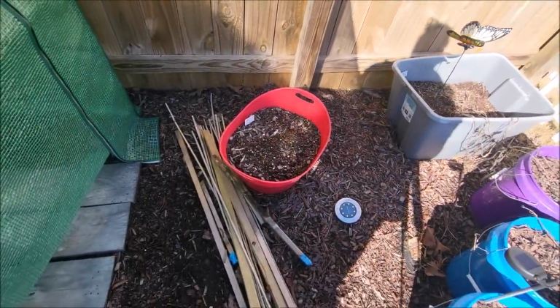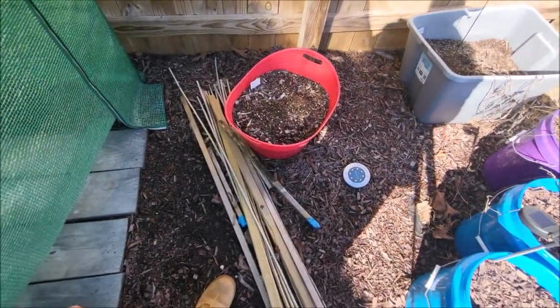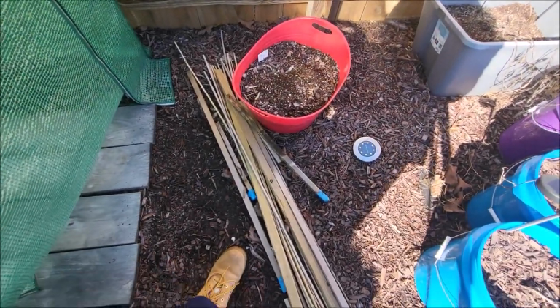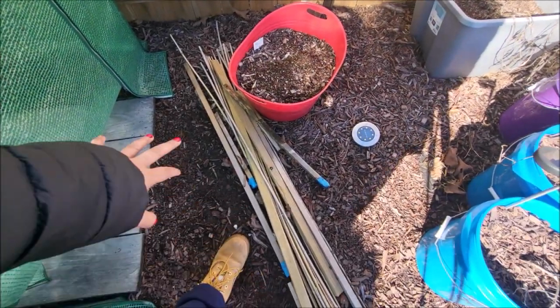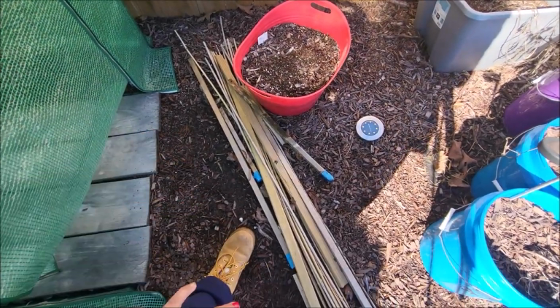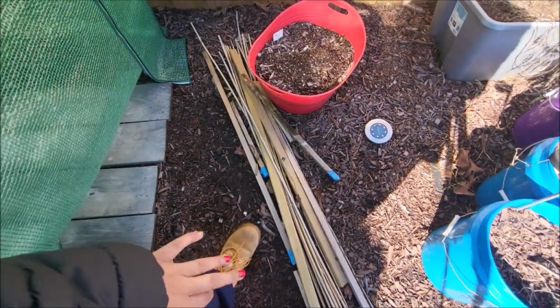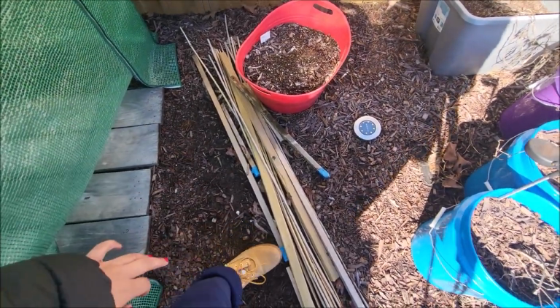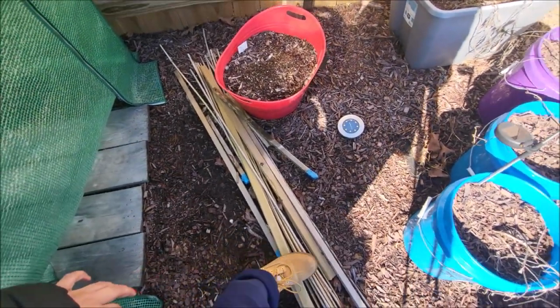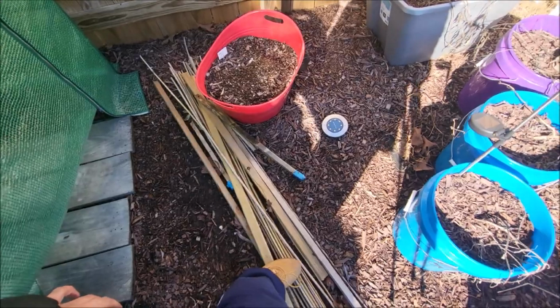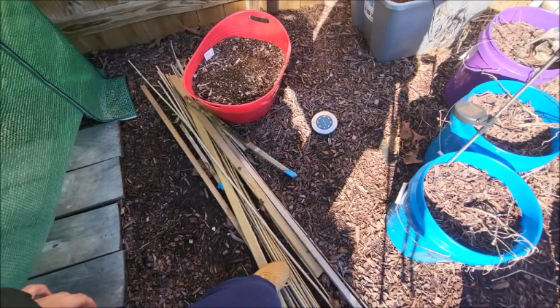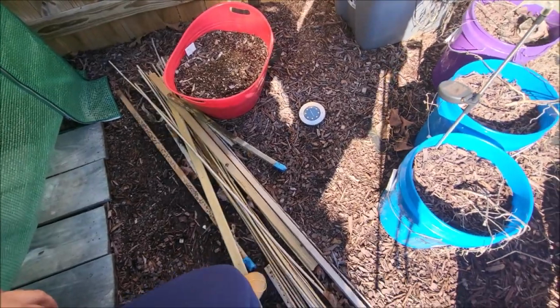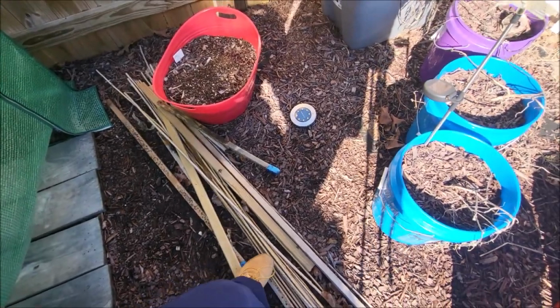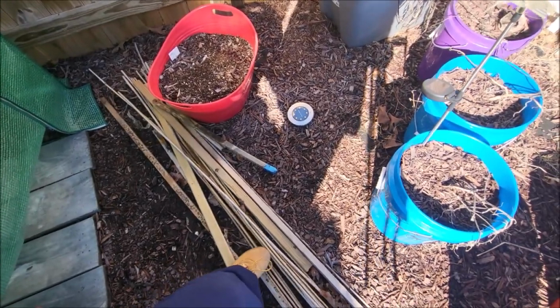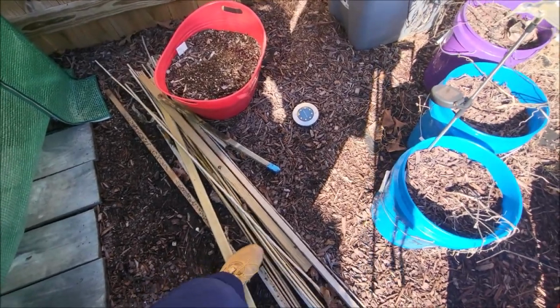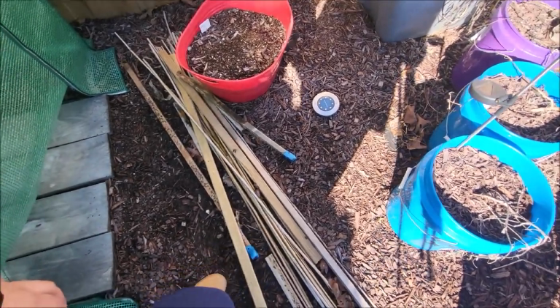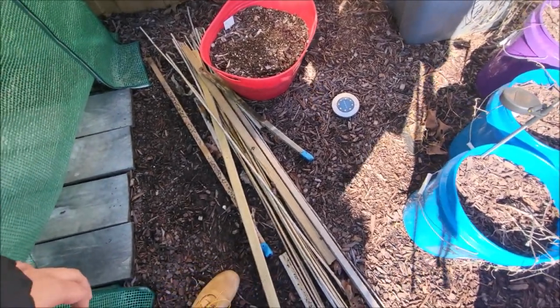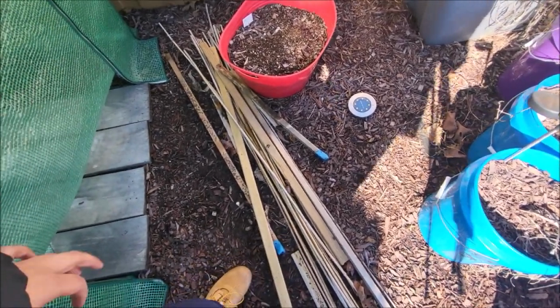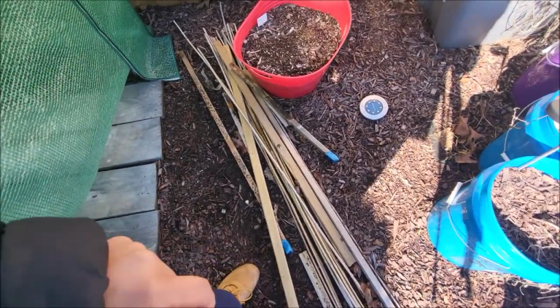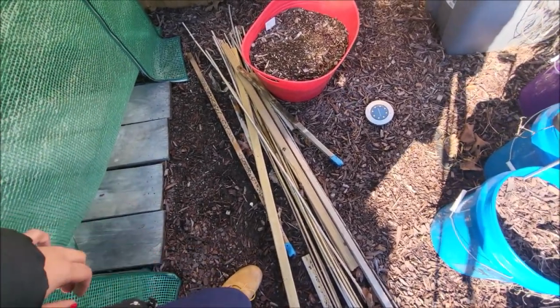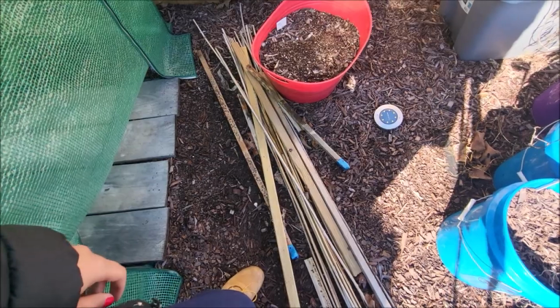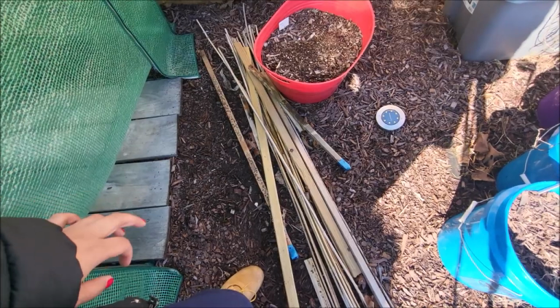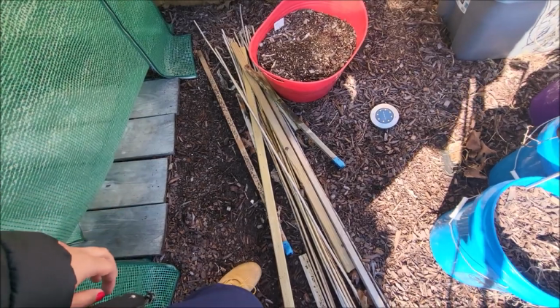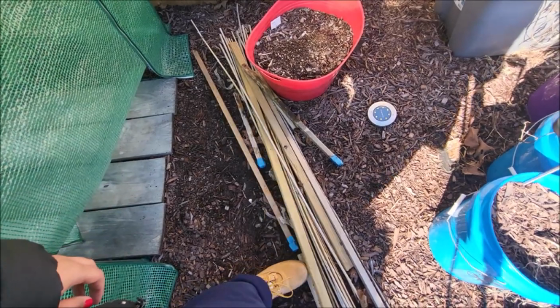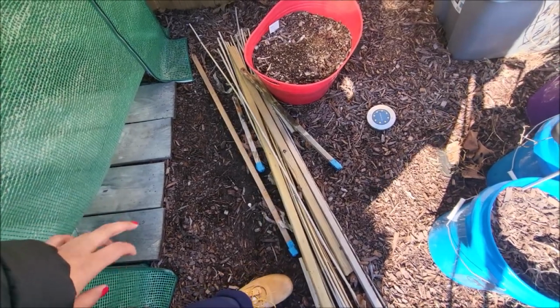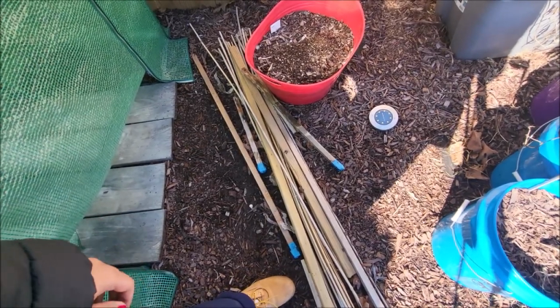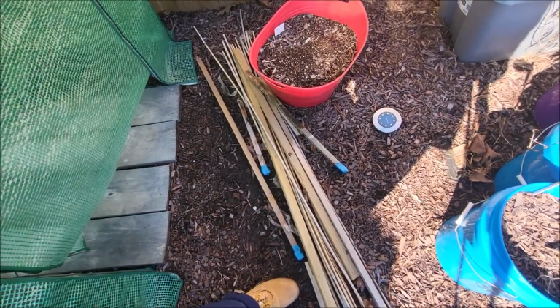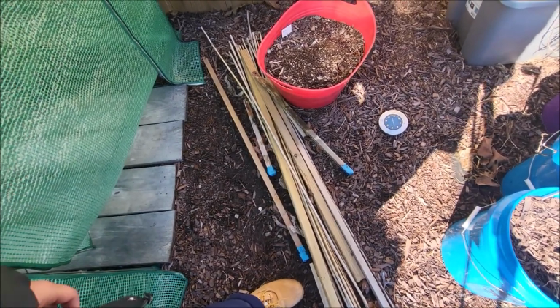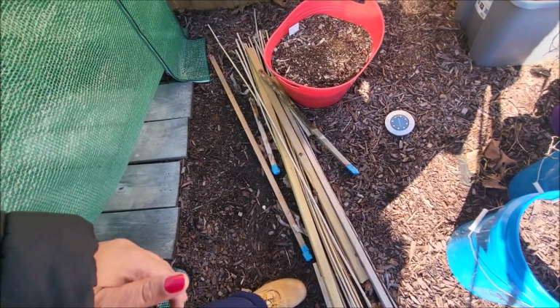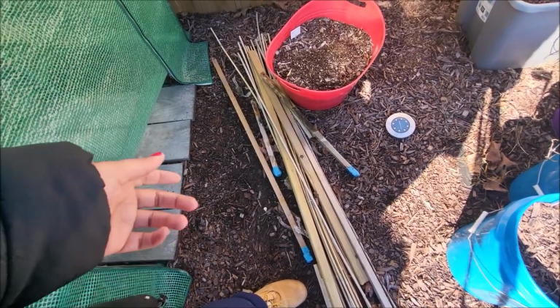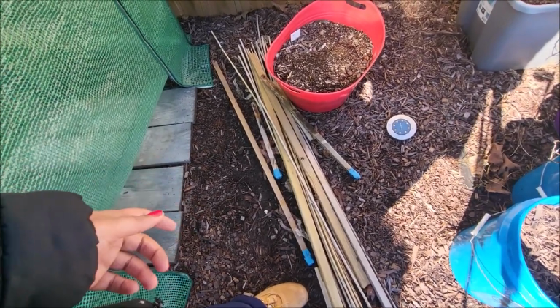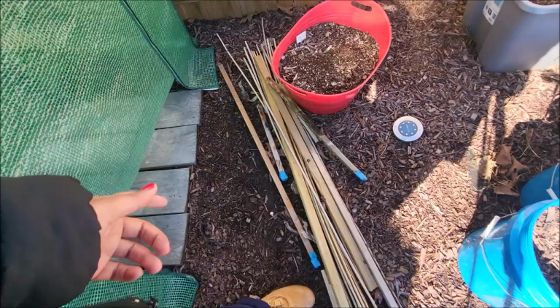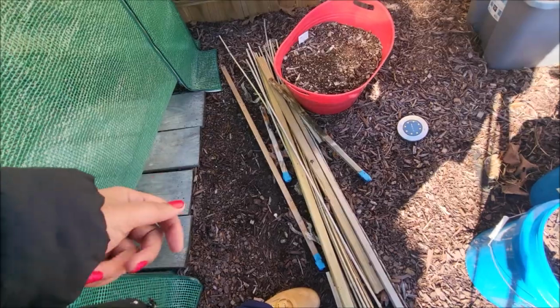These were just some bamboo stakes that I had. These come in really, really handy. I got those at Walmart and I want to say I paid like maybe three to four bucks for a package of like ten of them.